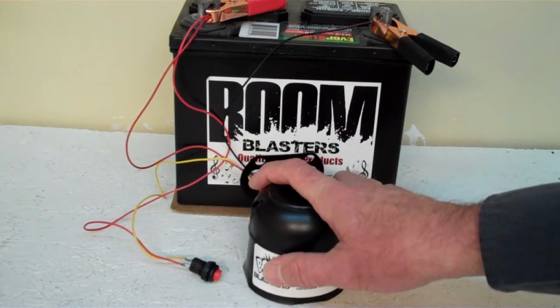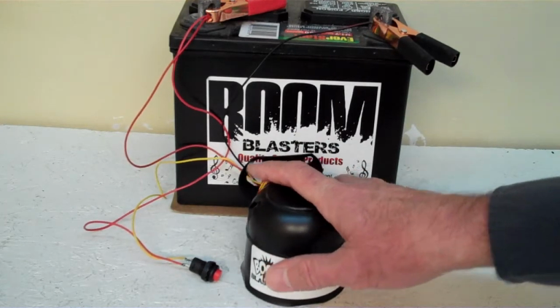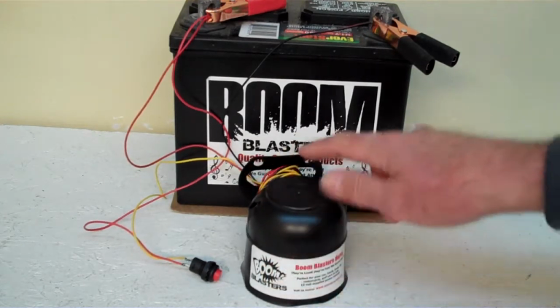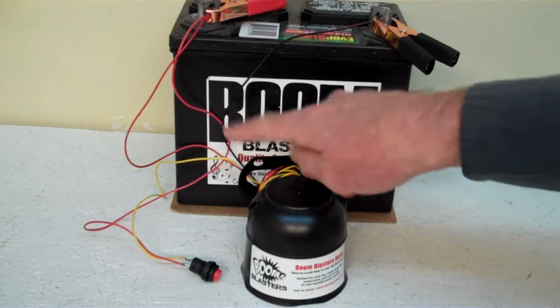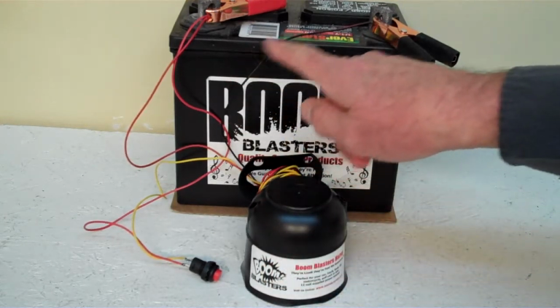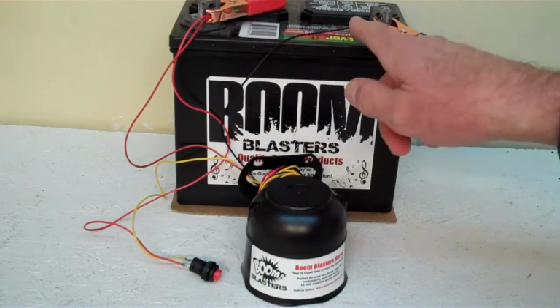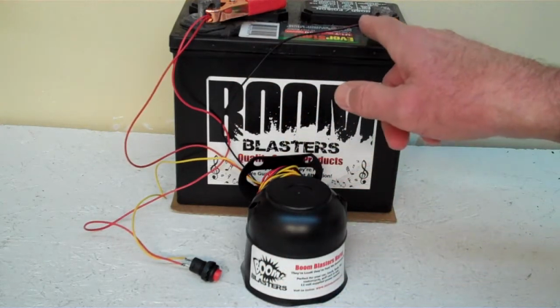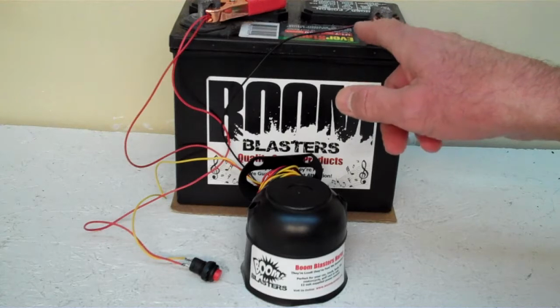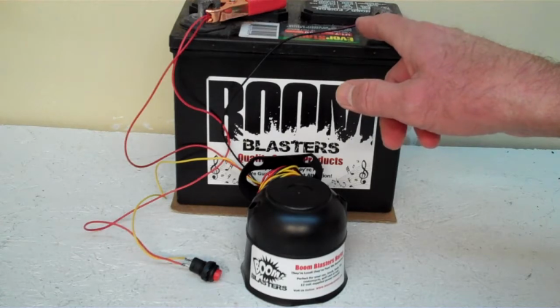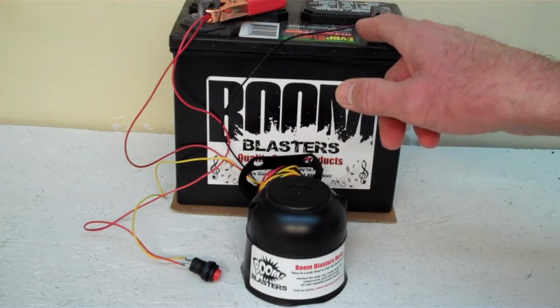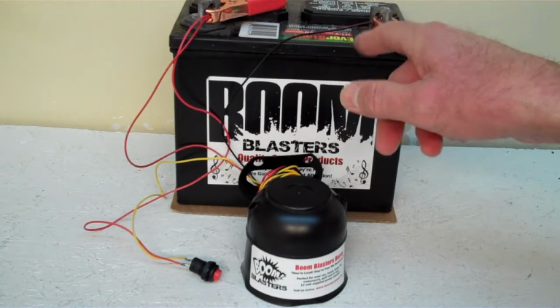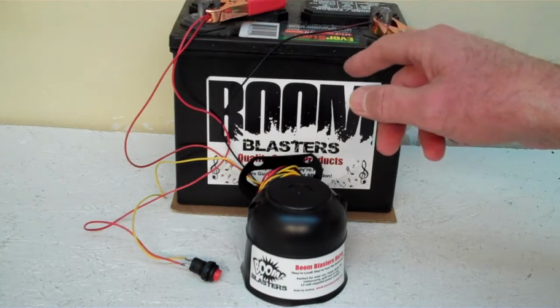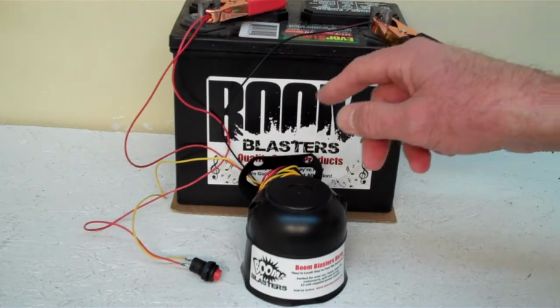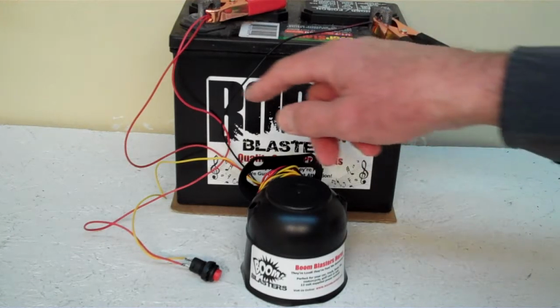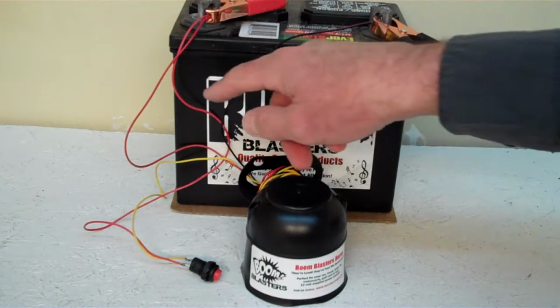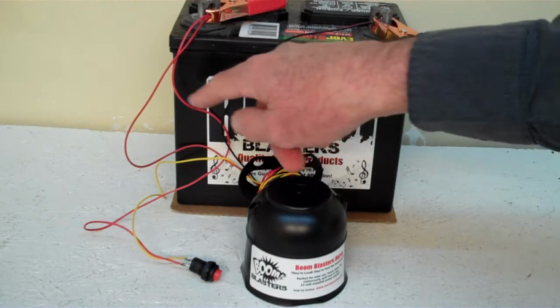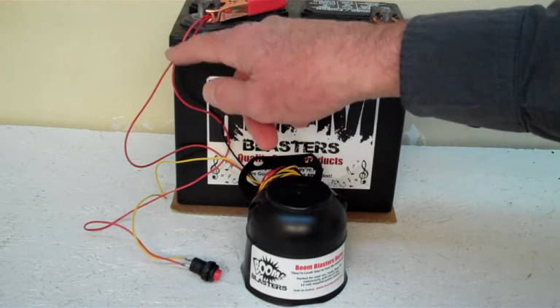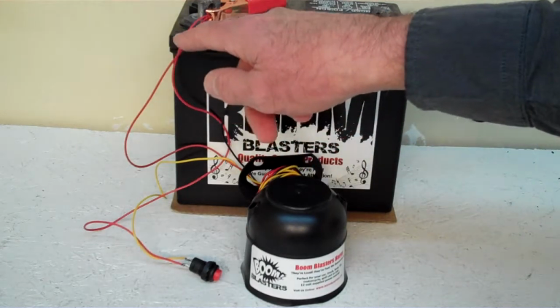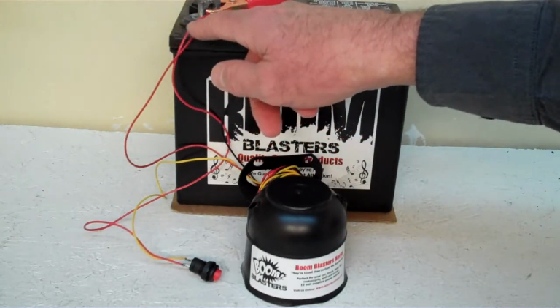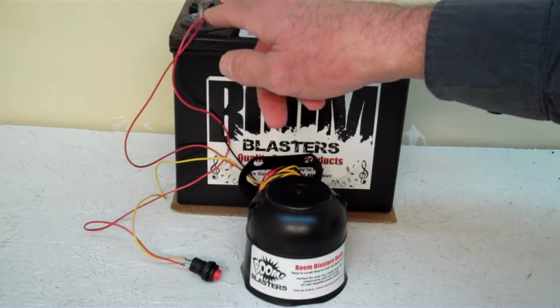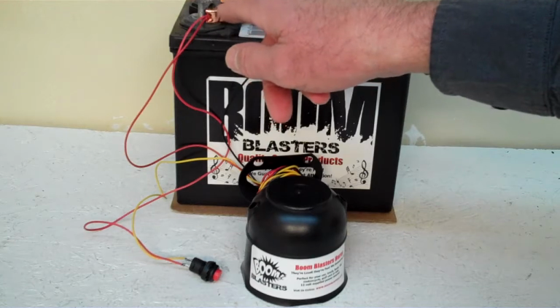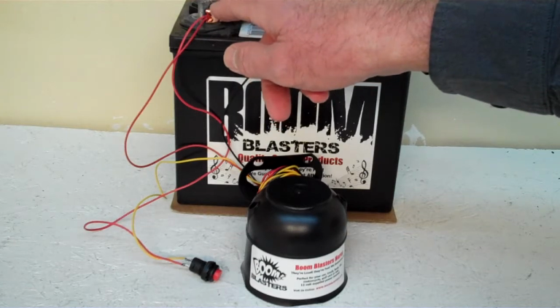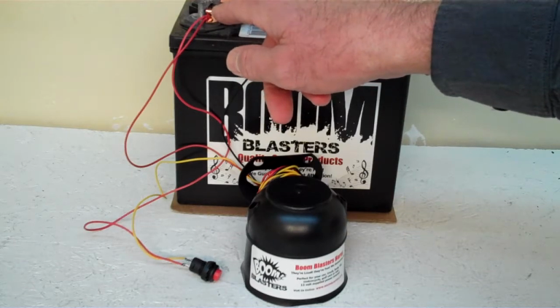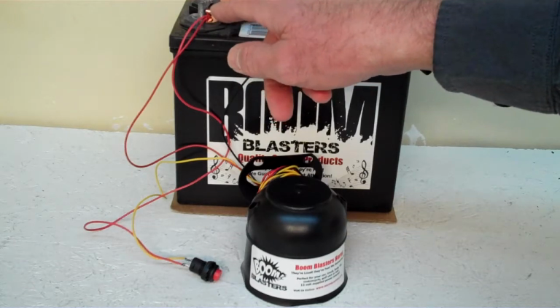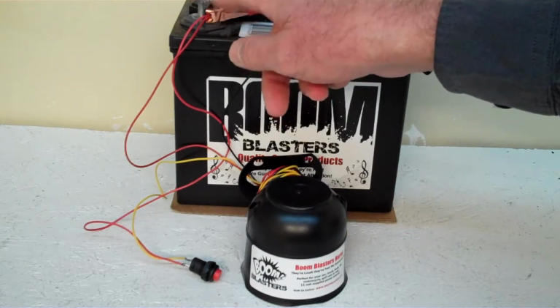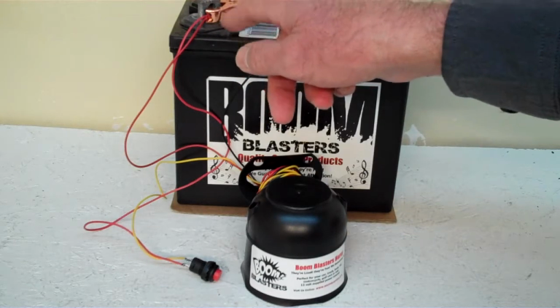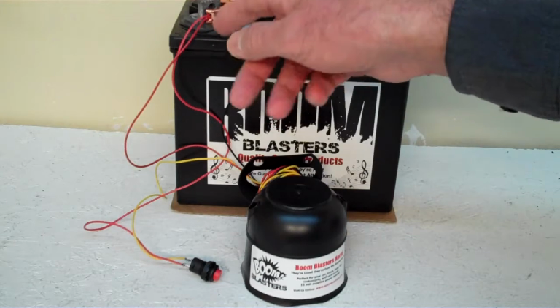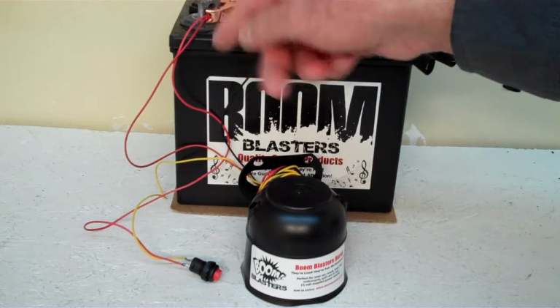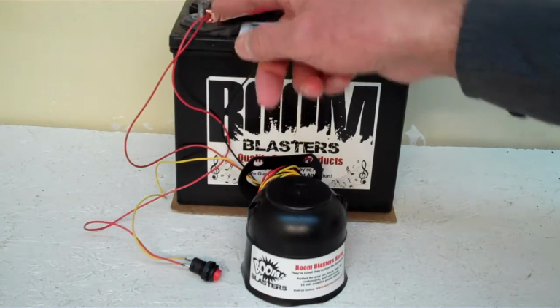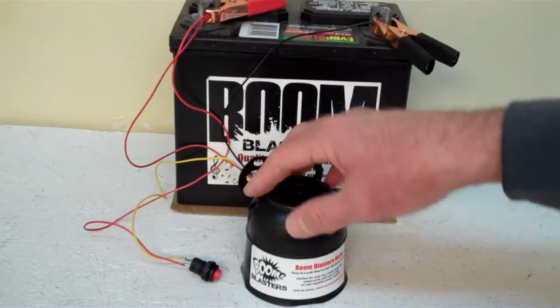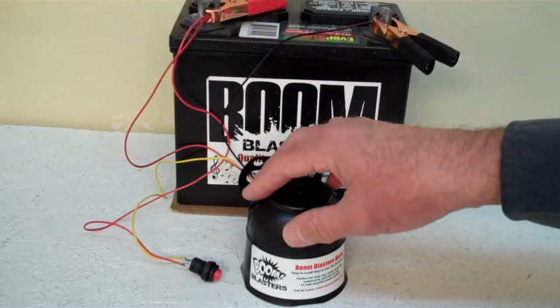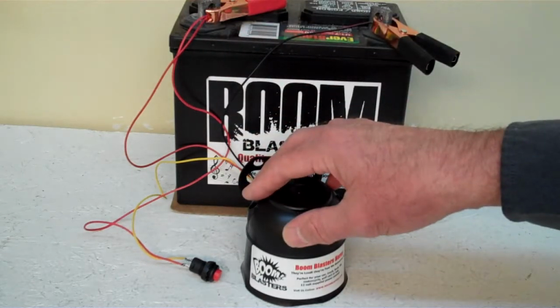Easy installation: your black wire coming from your horn will go to a ground somewhere — it could be a battery or just anywhere you have a ground. And your red wire coming from your horn will go to a 12 volt power source — it could be your battery, your fuse, anywhere you have a 12 volt power source available.